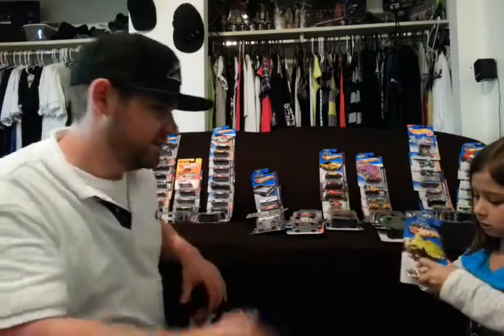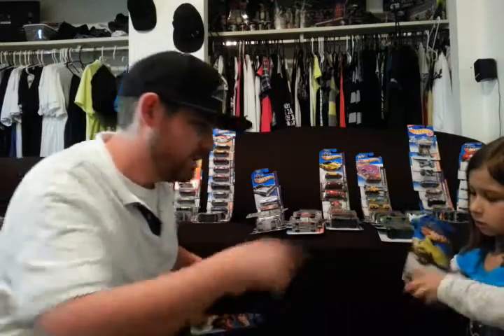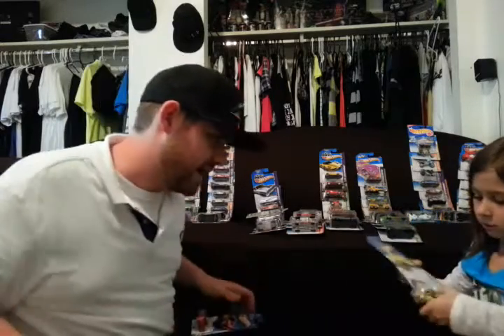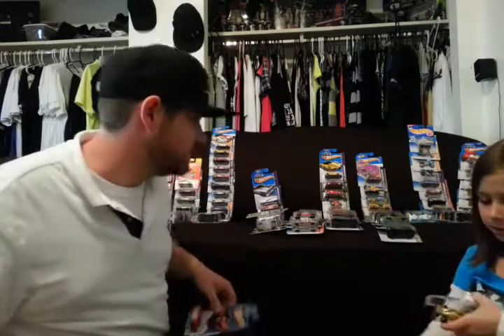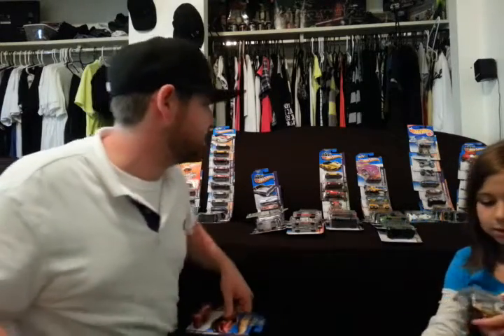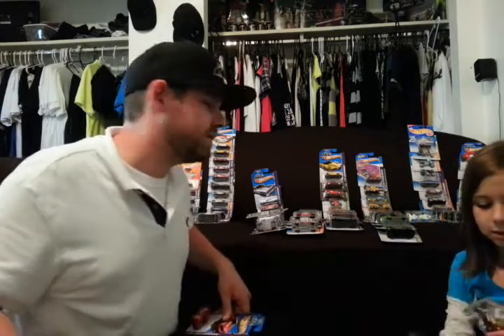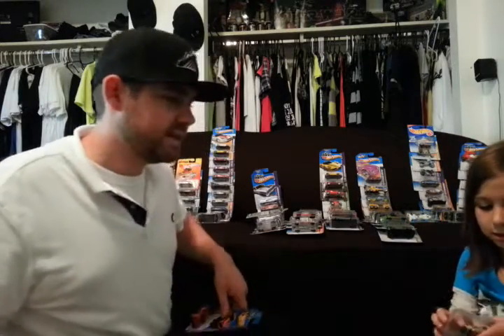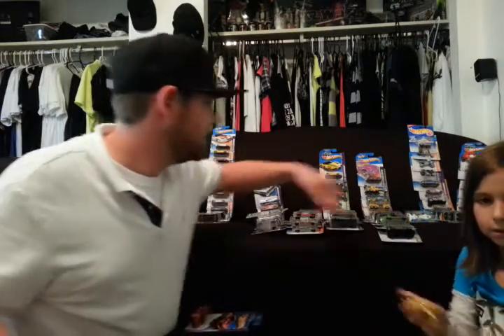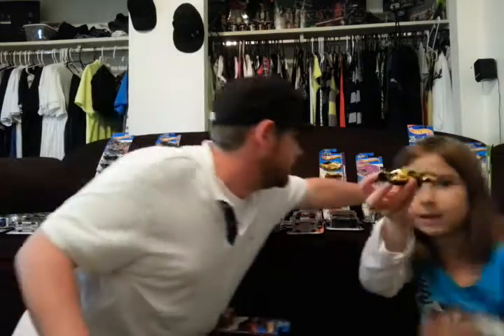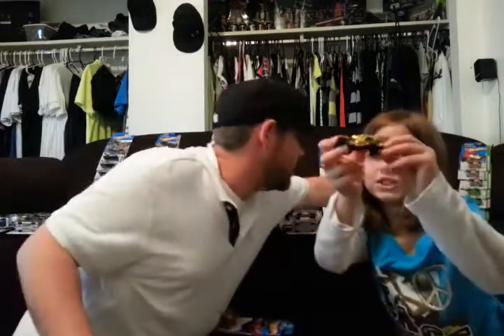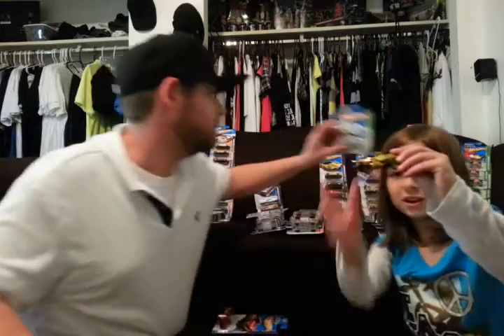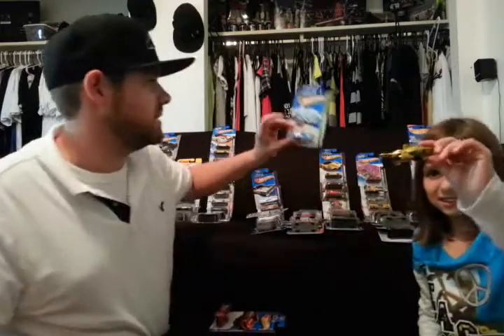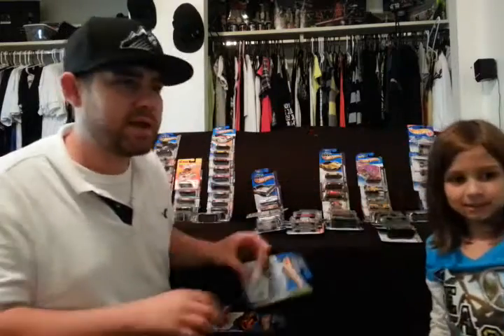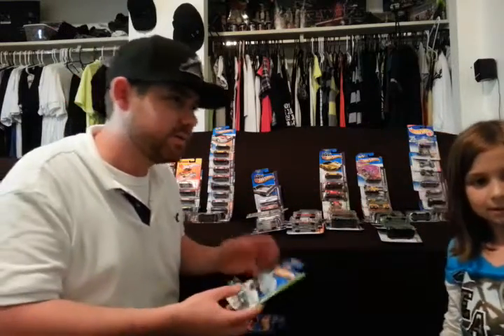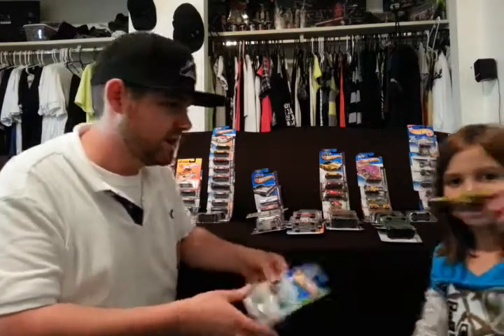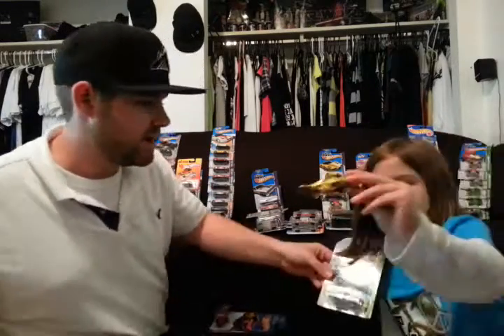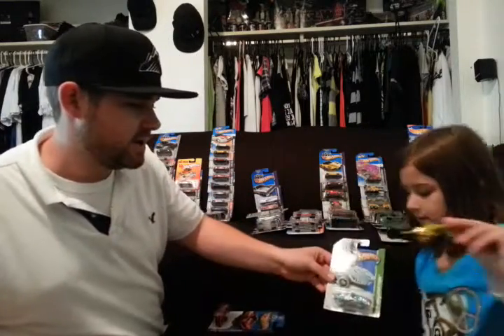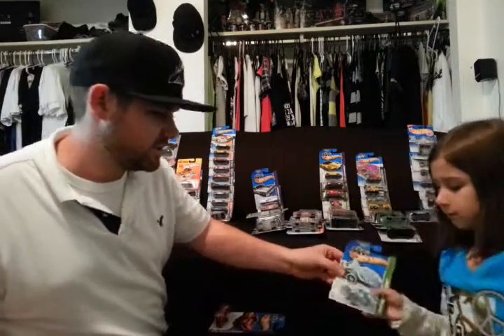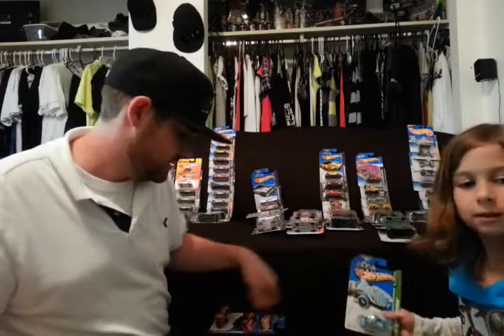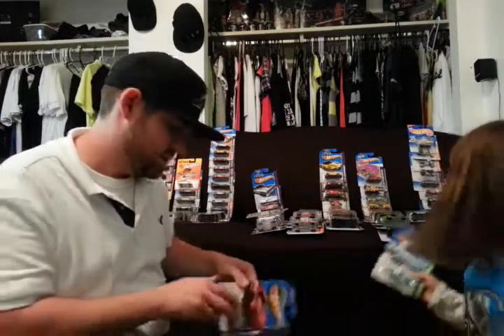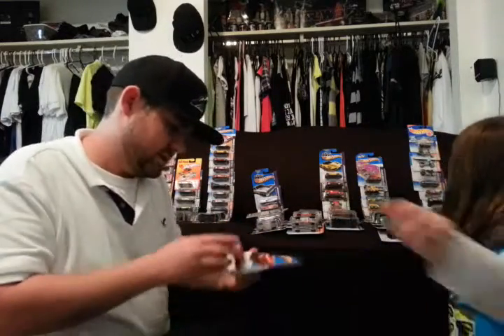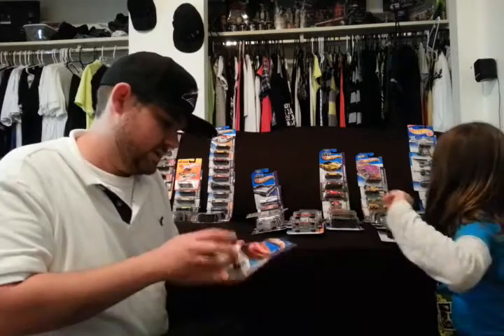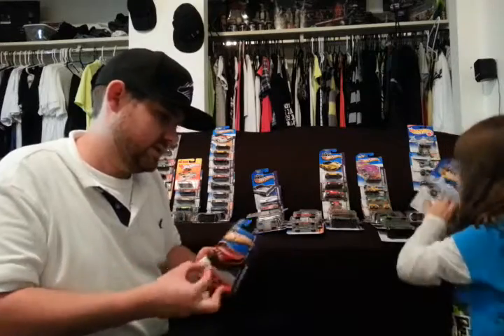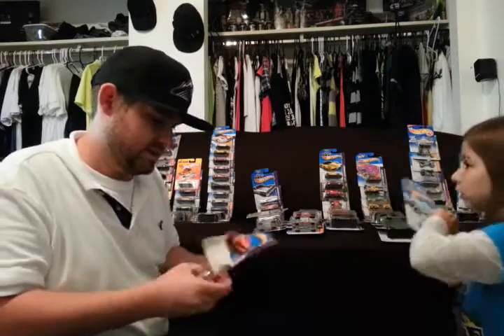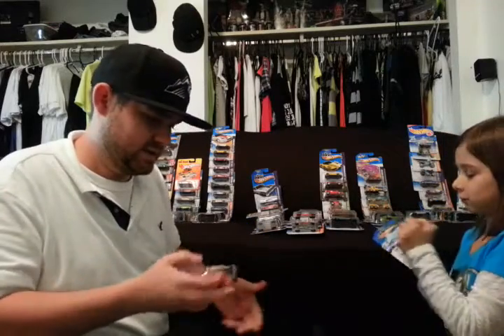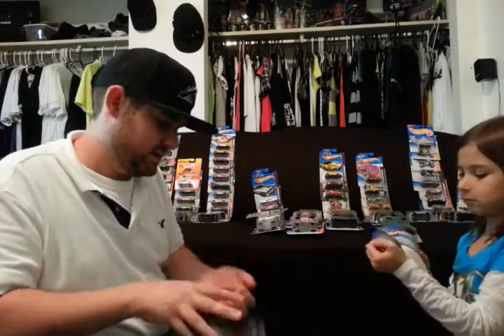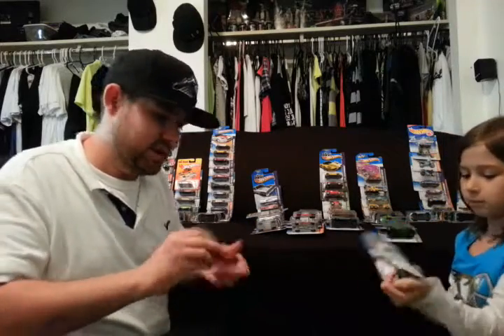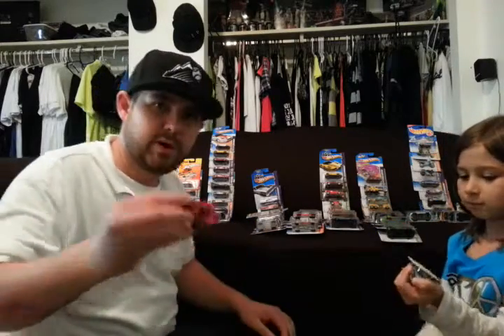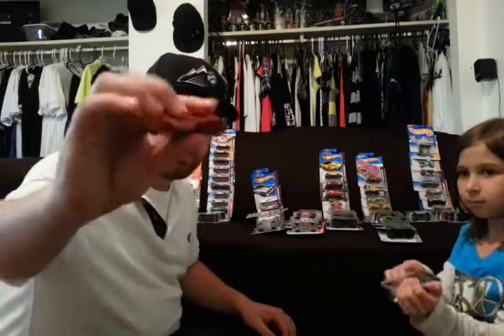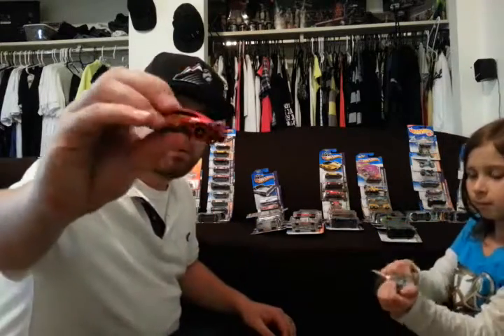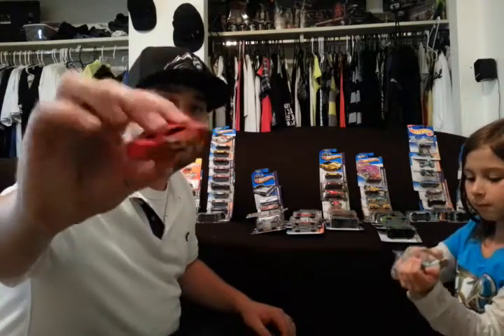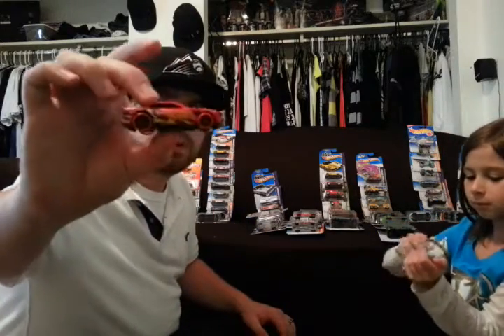This one's pretty cool. Had to buy this one just because I had it when I was a kid. It's a shark. Most of you guys probably had the shark when you were a kid. Go ahead and open the next one too. 2012 Camaro ZL1.